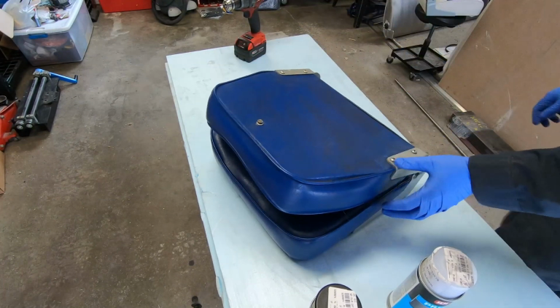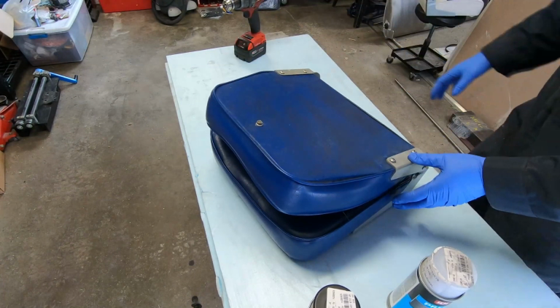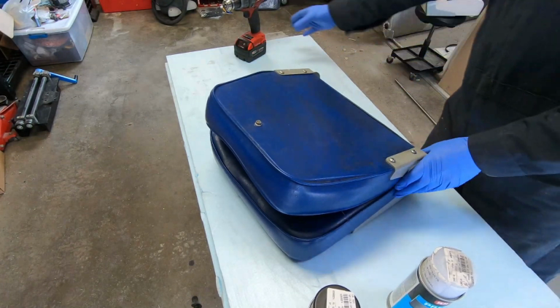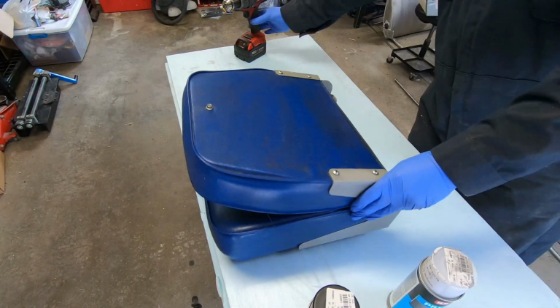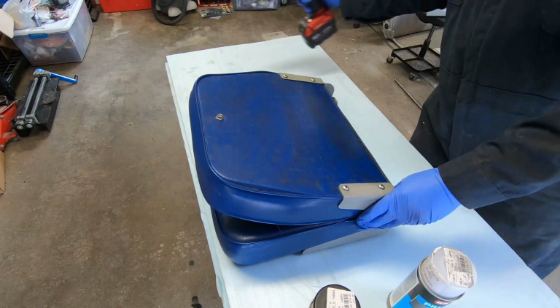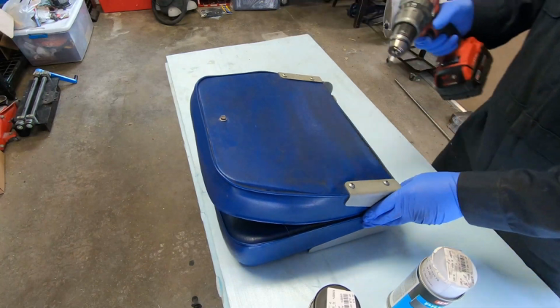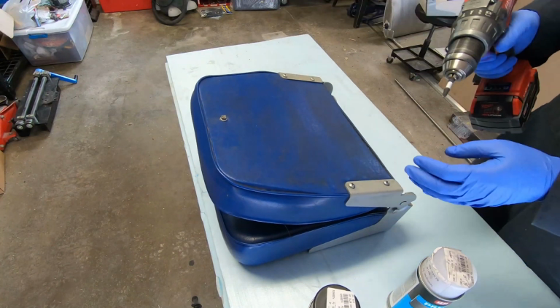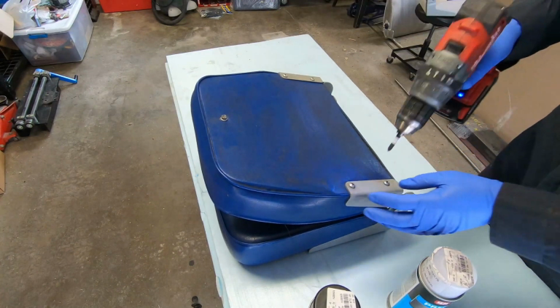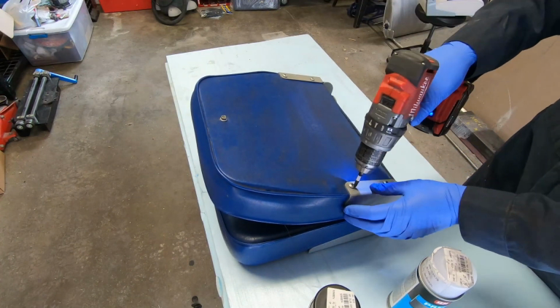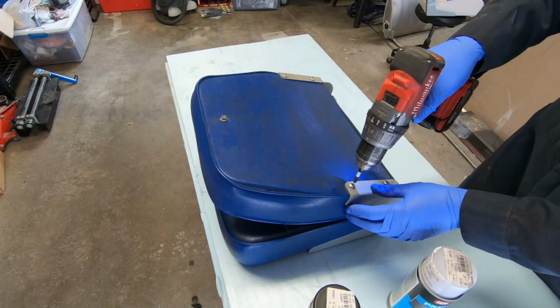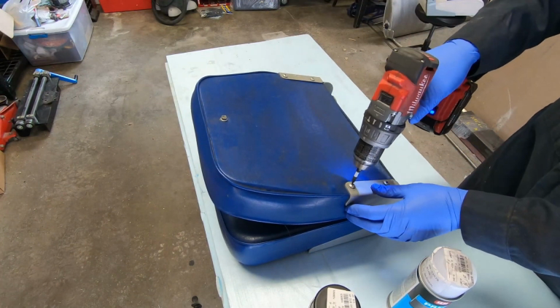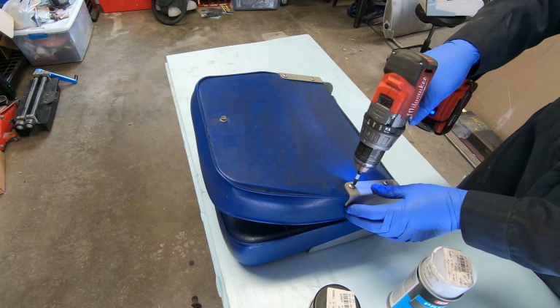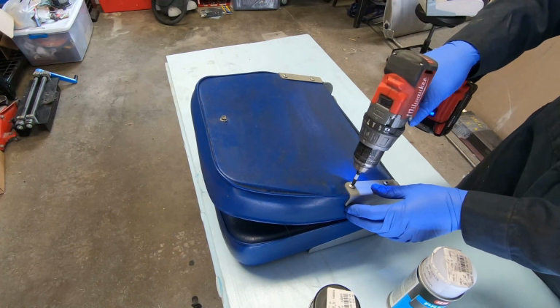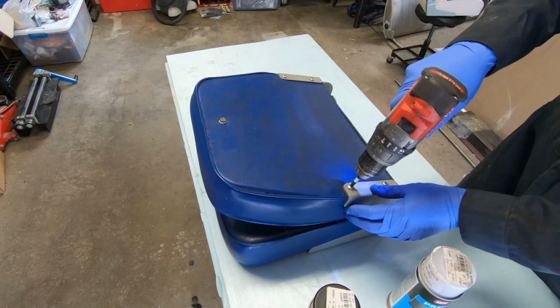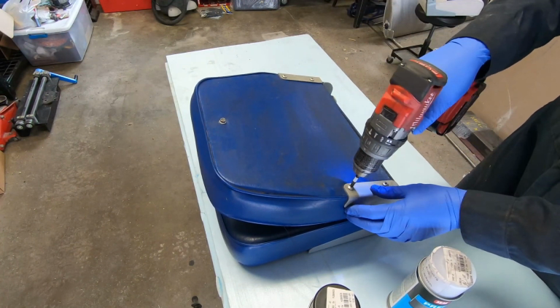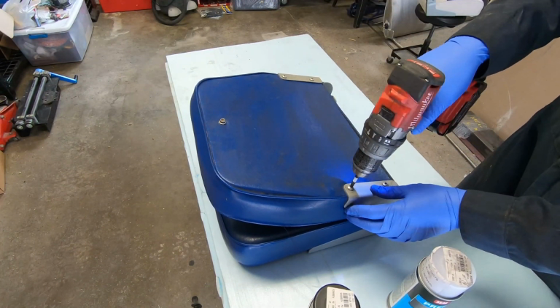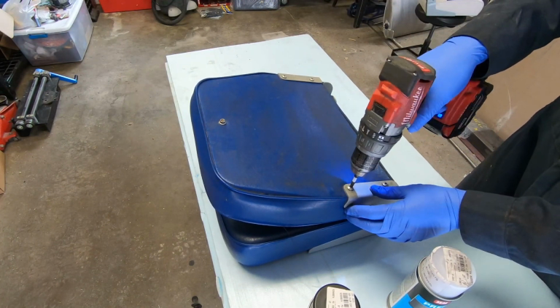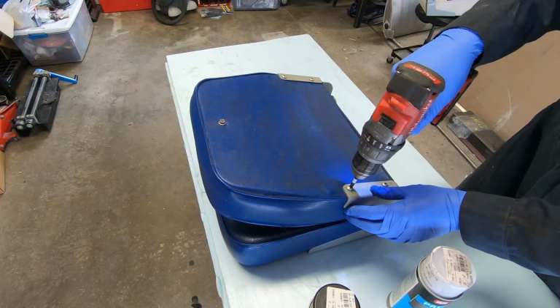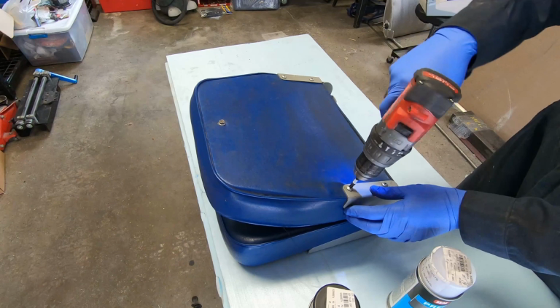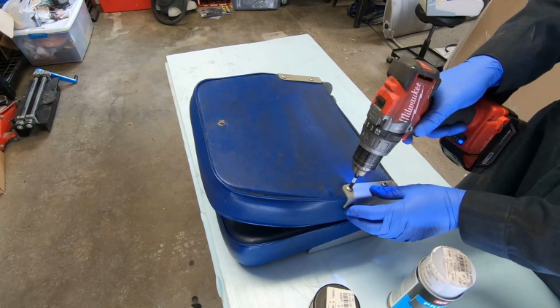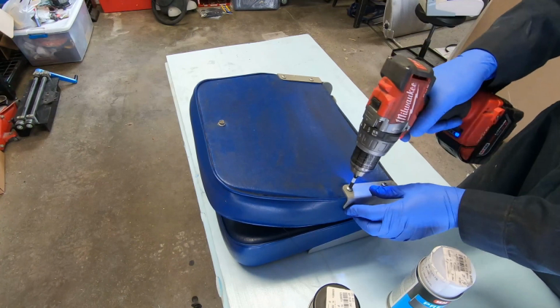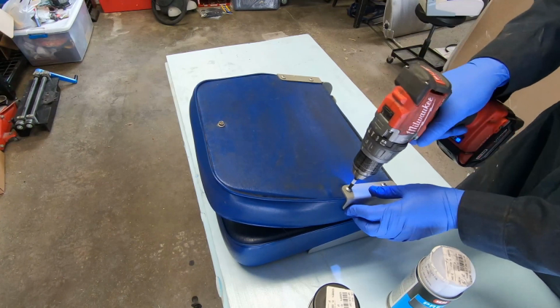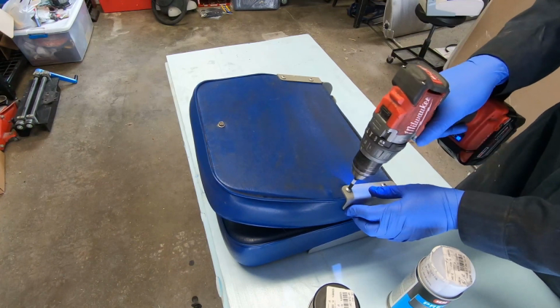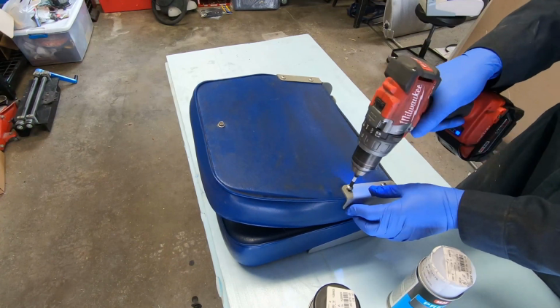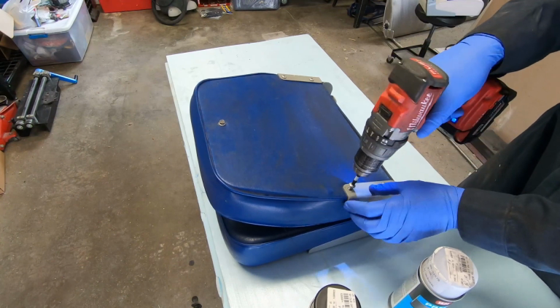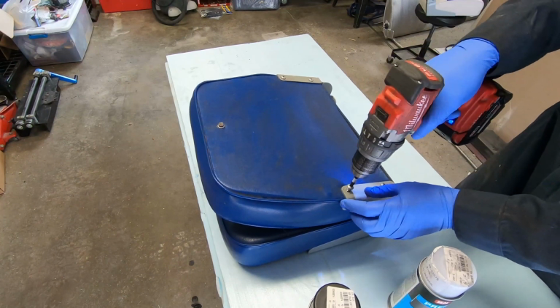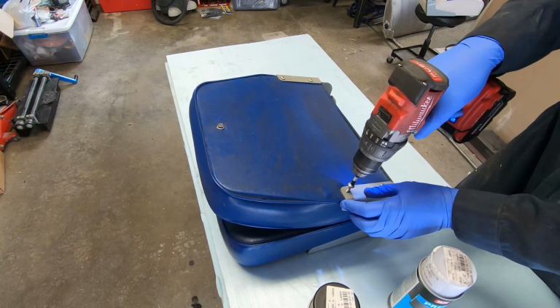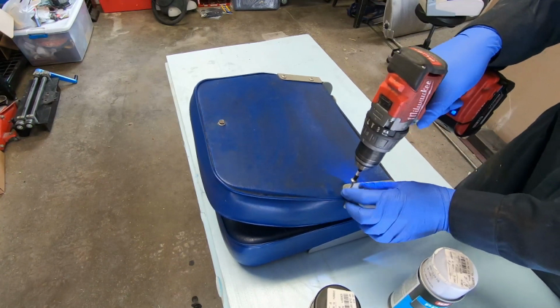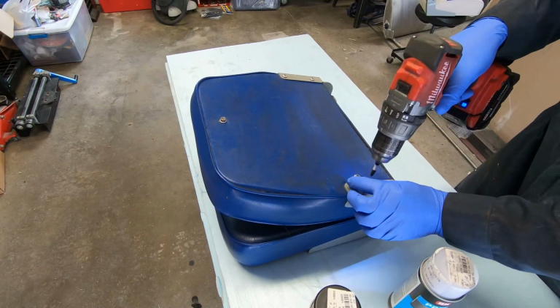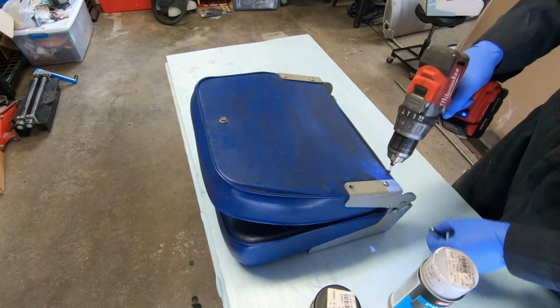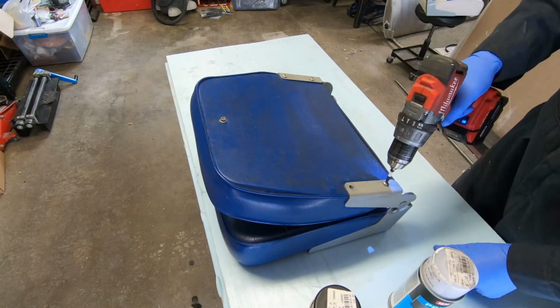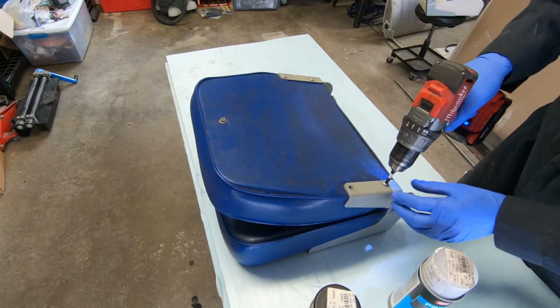Now this is something I've actually recovered — or painted — a vinyl roof on a car before, but I haven't done seats. But it should work fine.